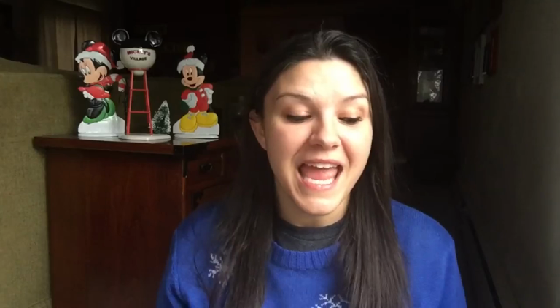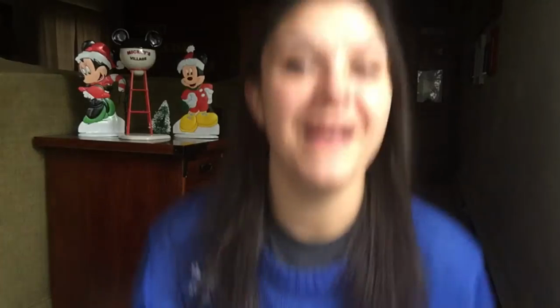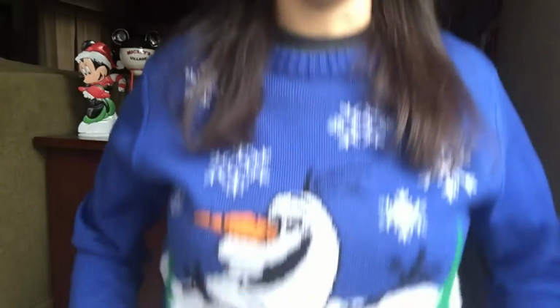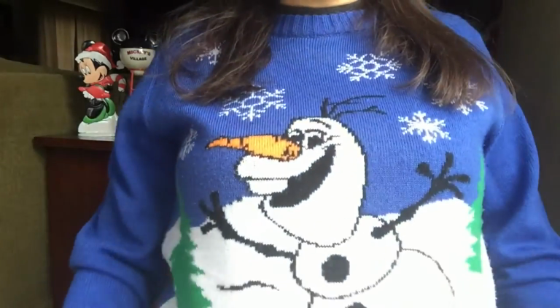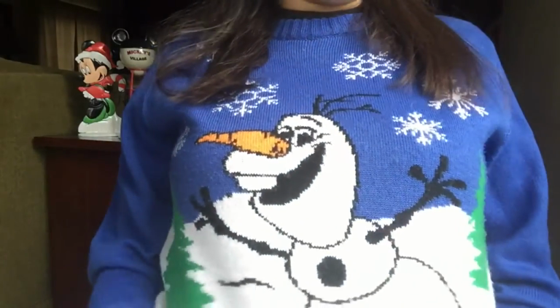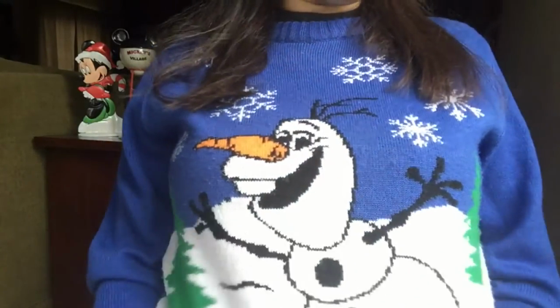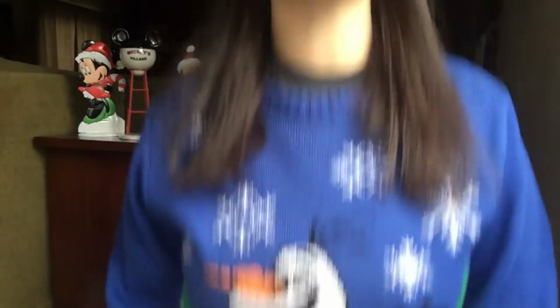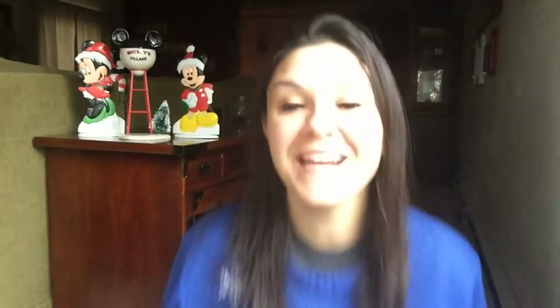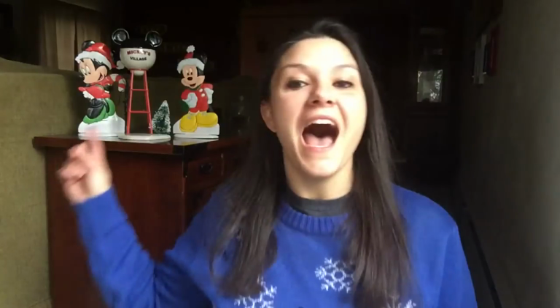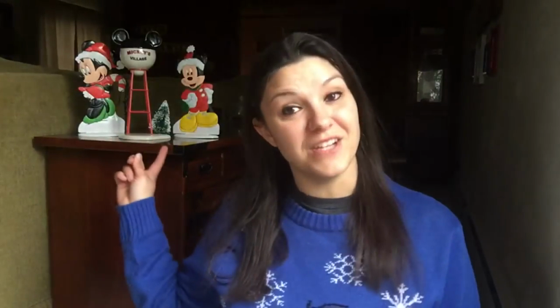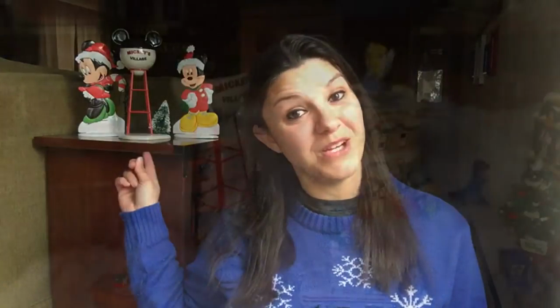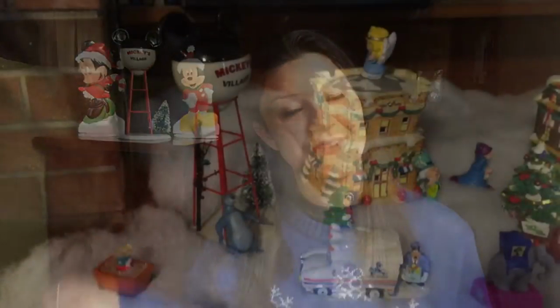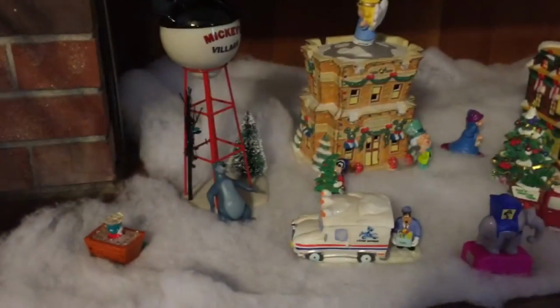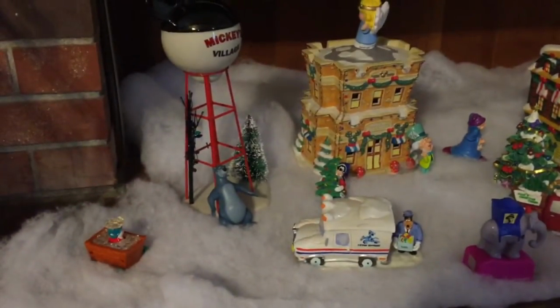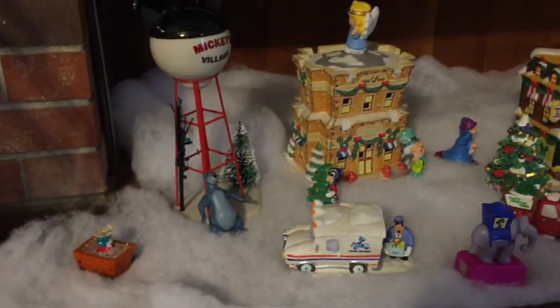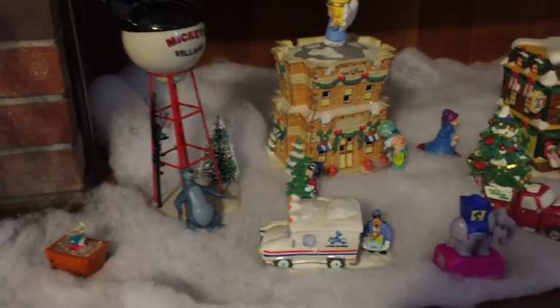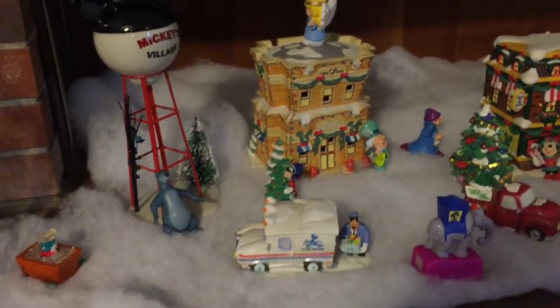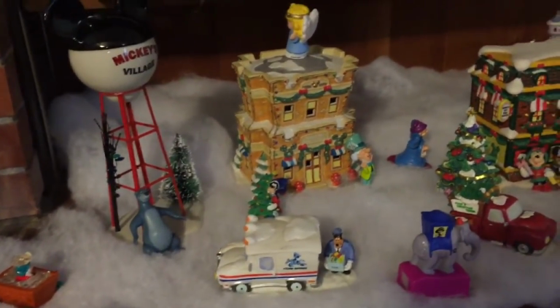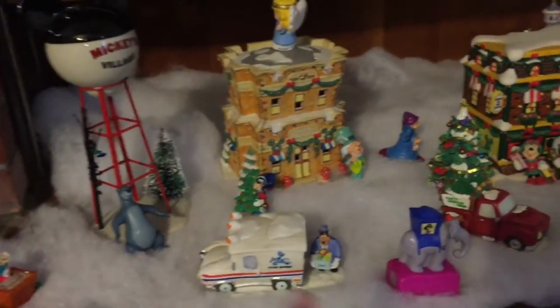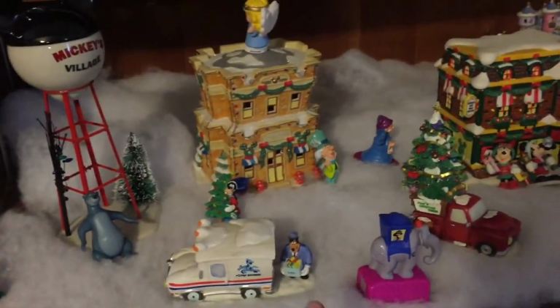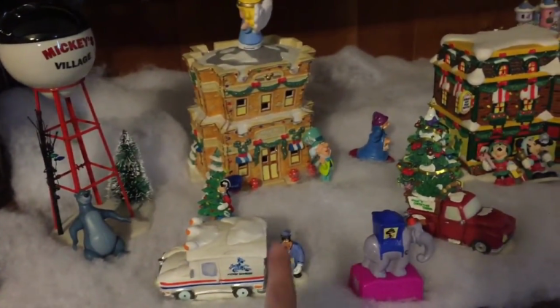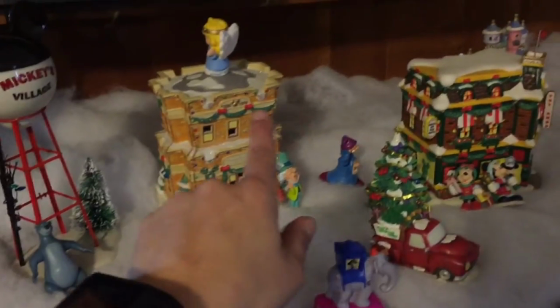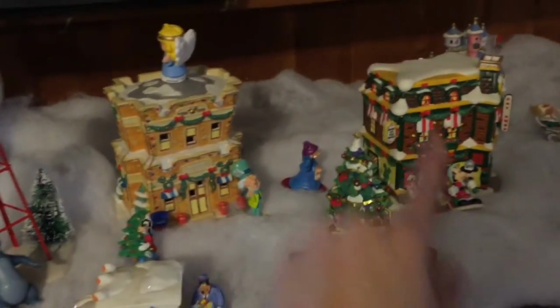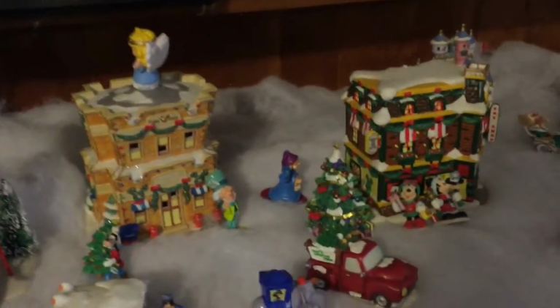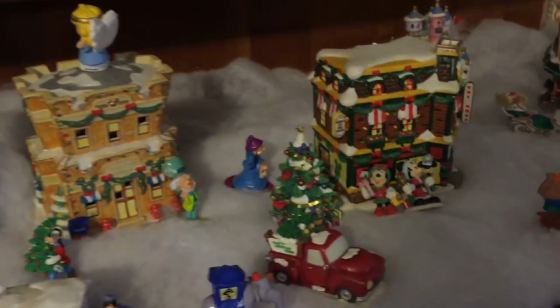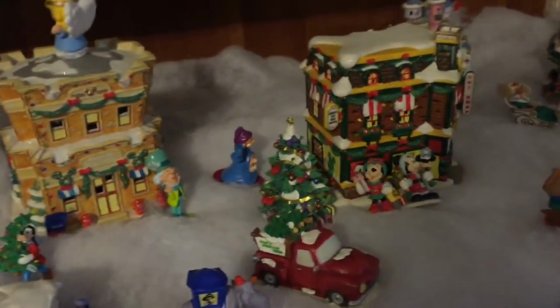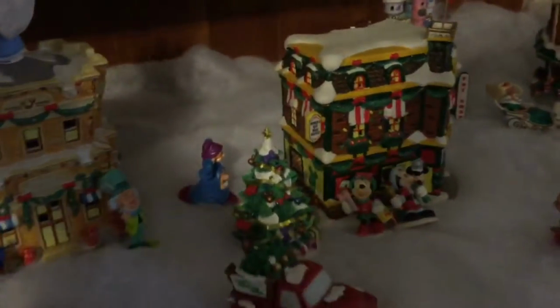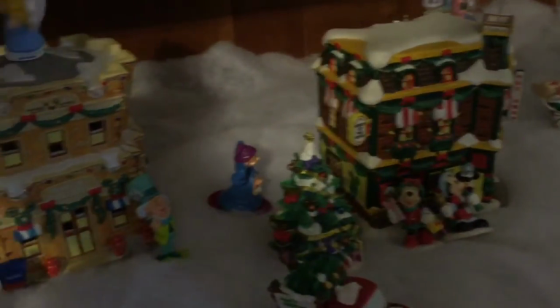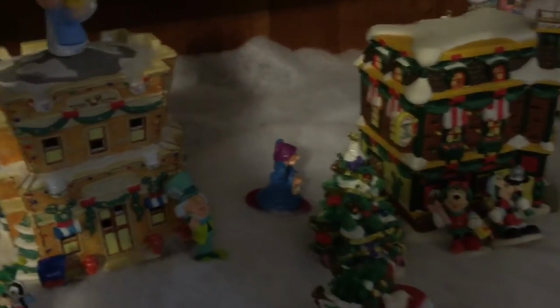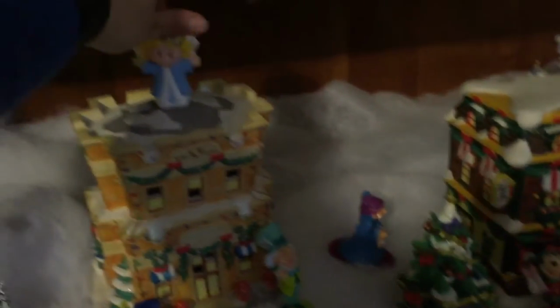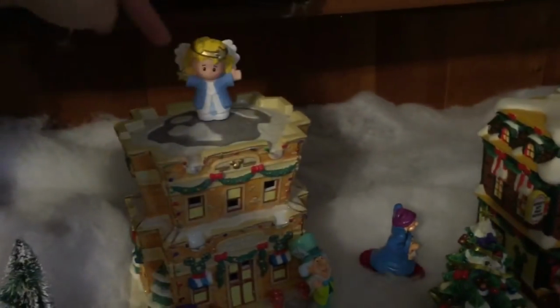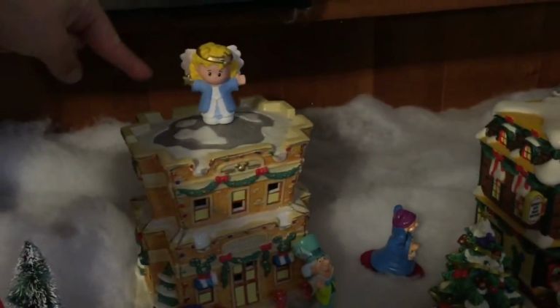I've also busted out my Olaf sweater. I've started my Christmas village. Here is my little Disney village — we have some actual Disney village pieces sprinkled in with a little bit of Little People.